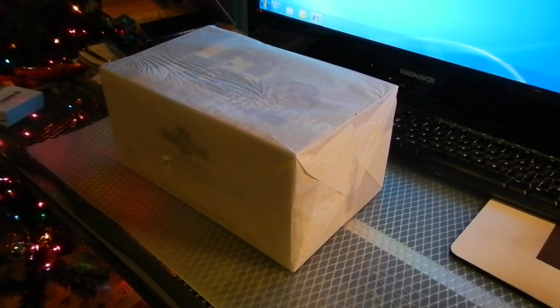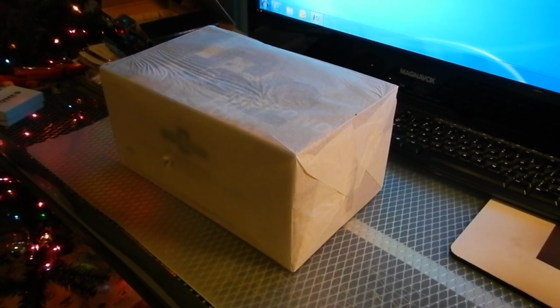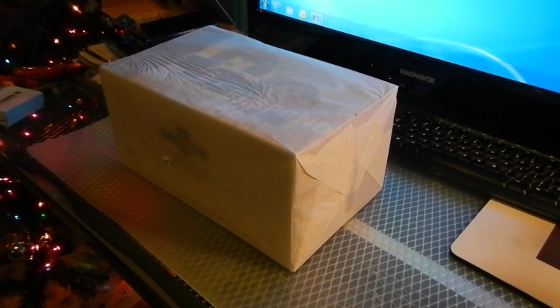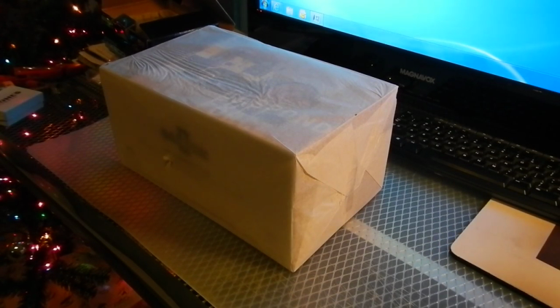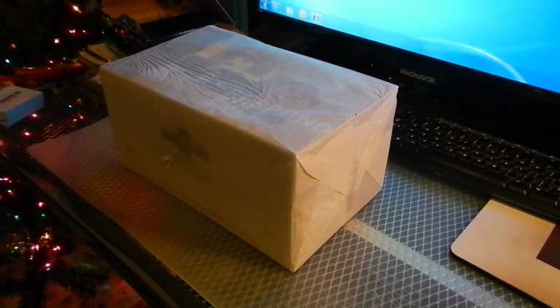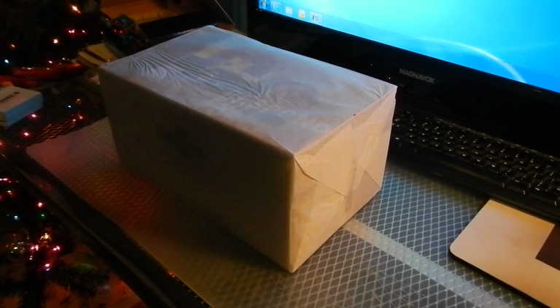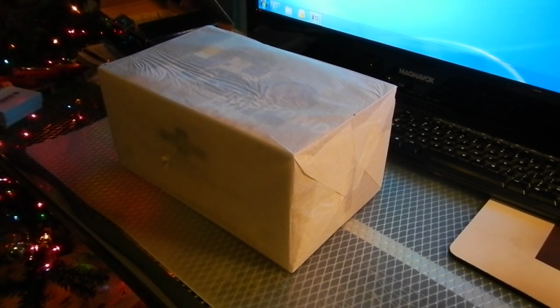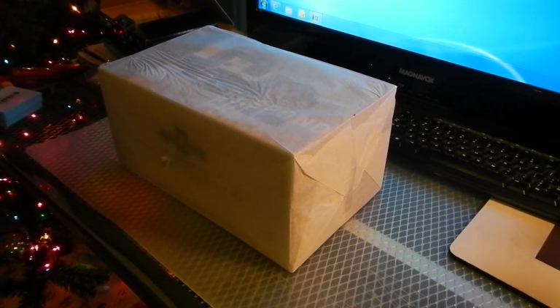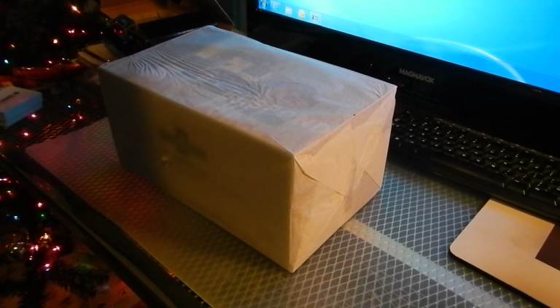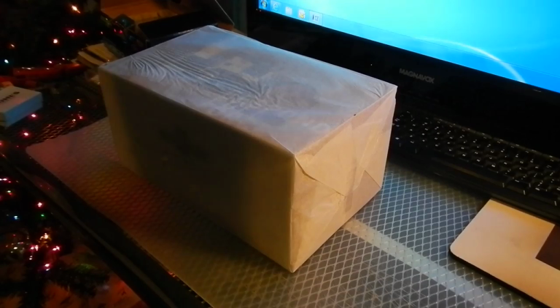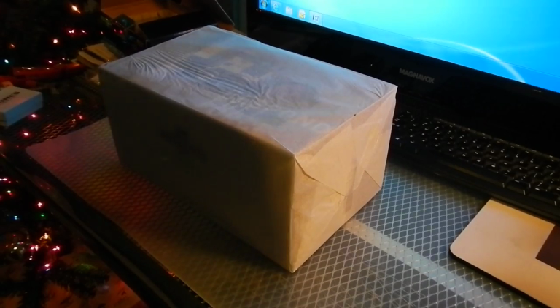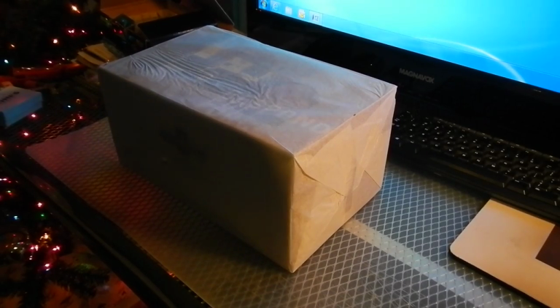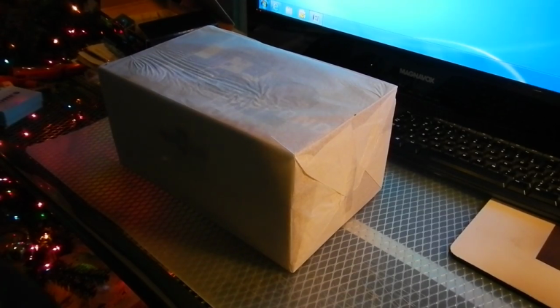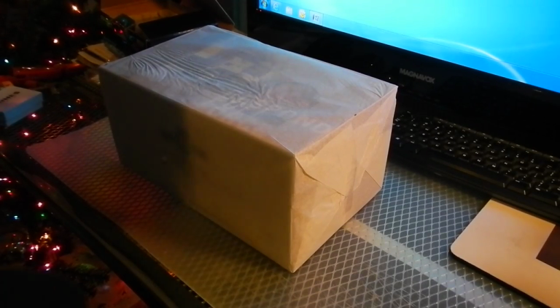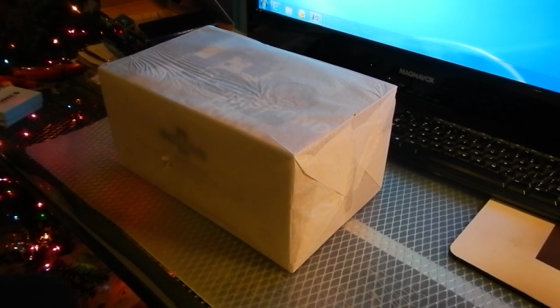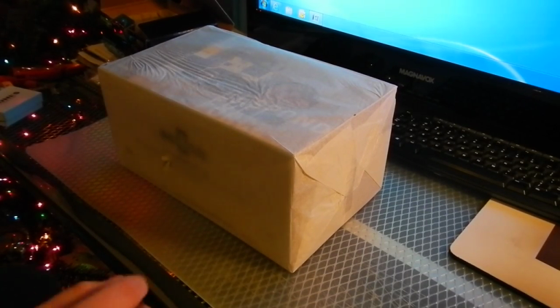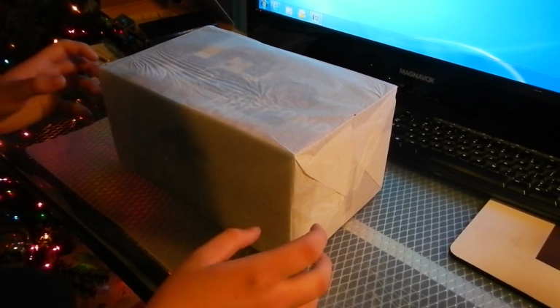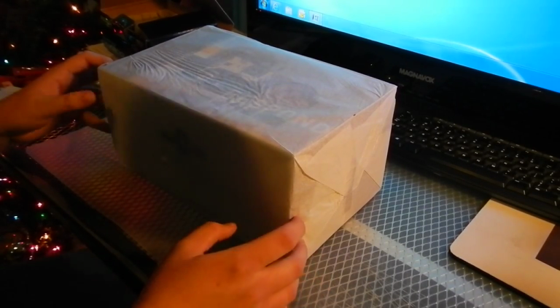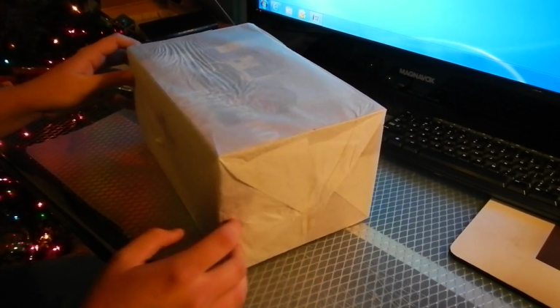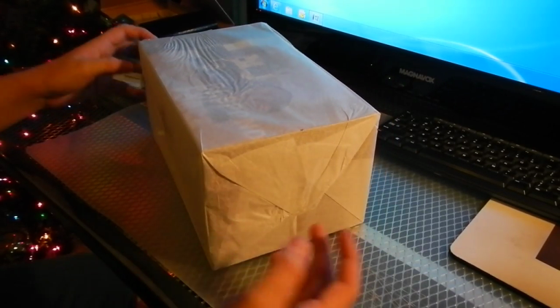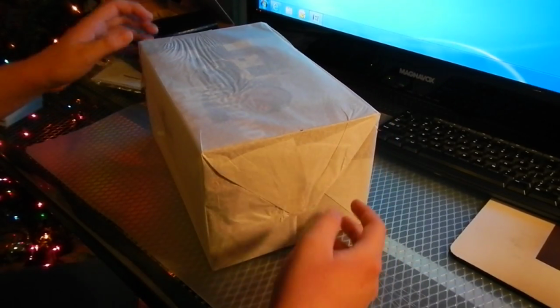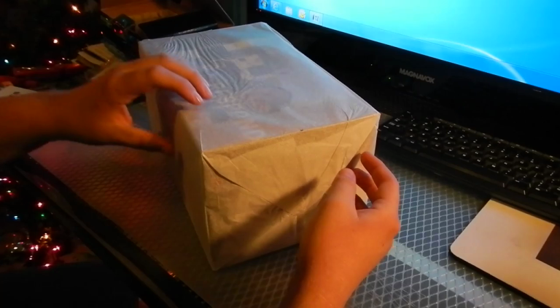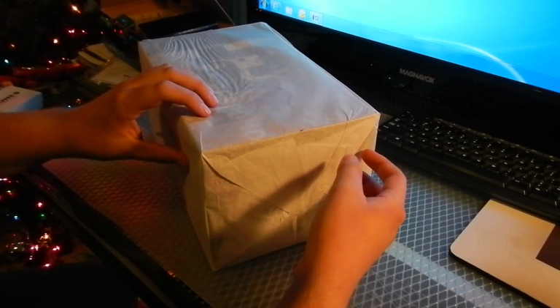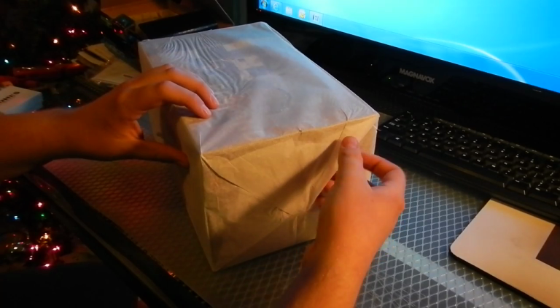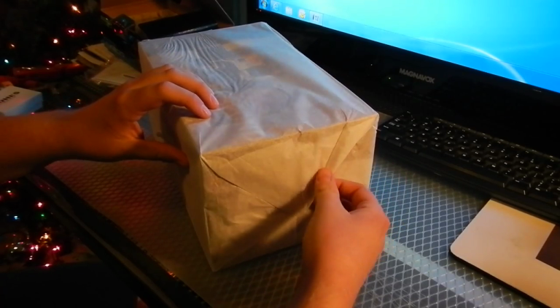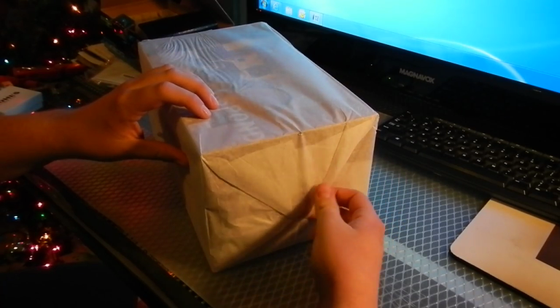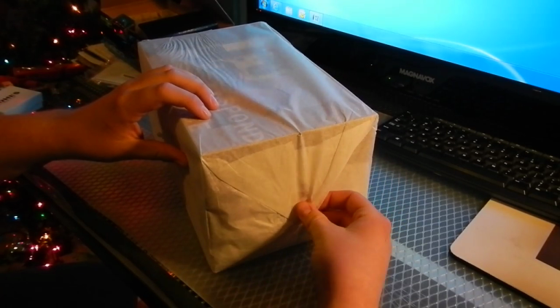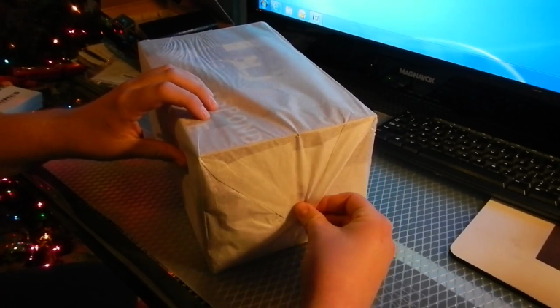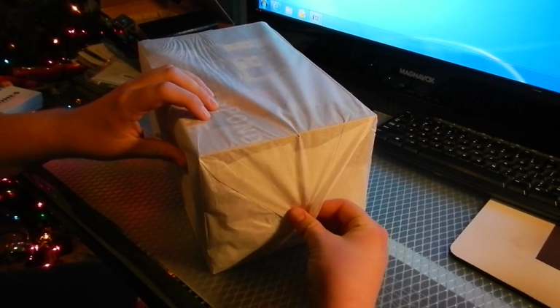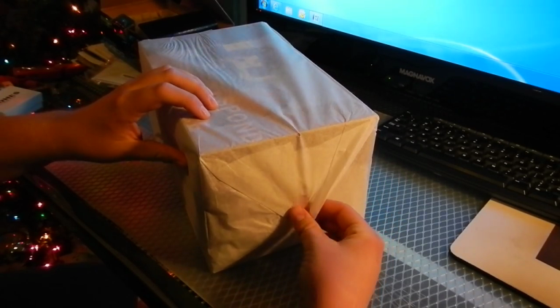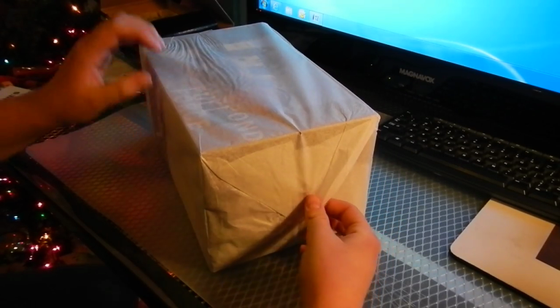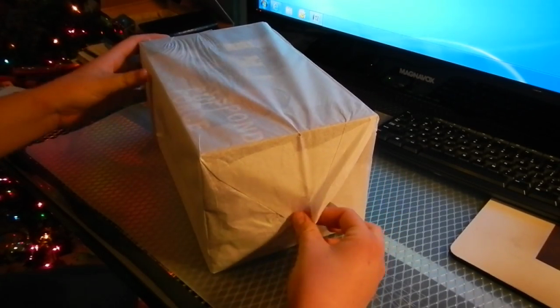Alright, hello and Merry Christmas everyone. Today we have an unboxing of this model I got for Christmas from my aunt. This is one I've been wanting for a long time.